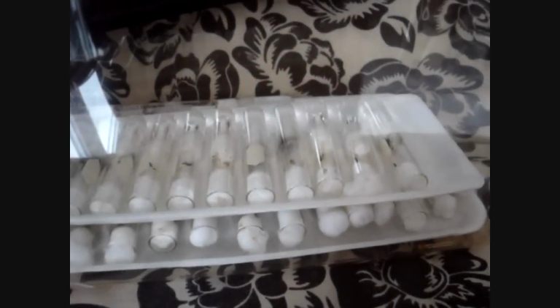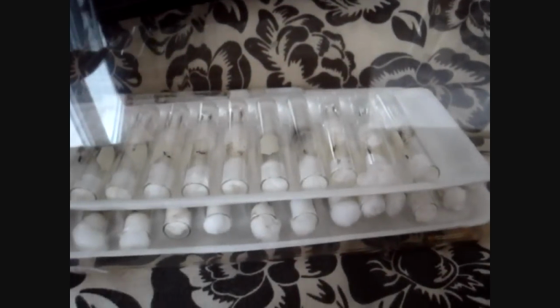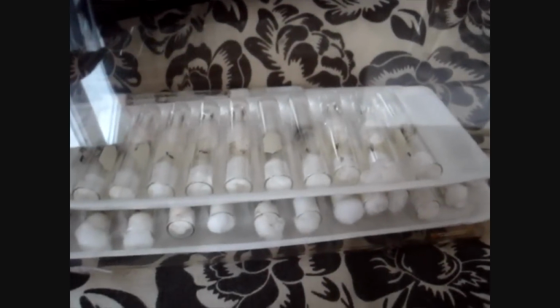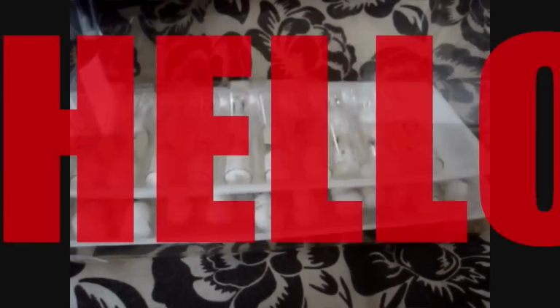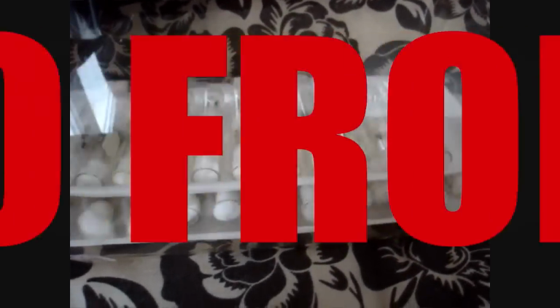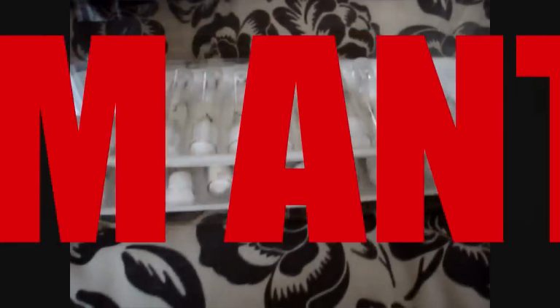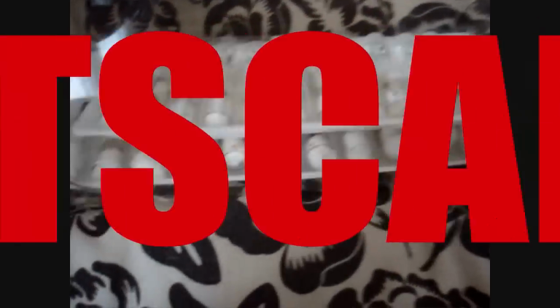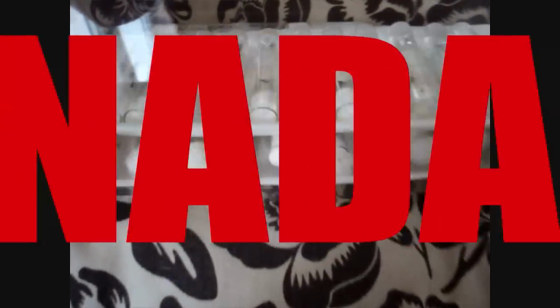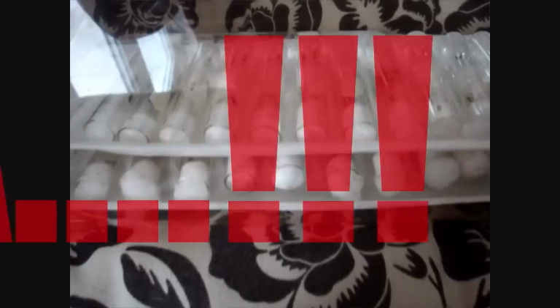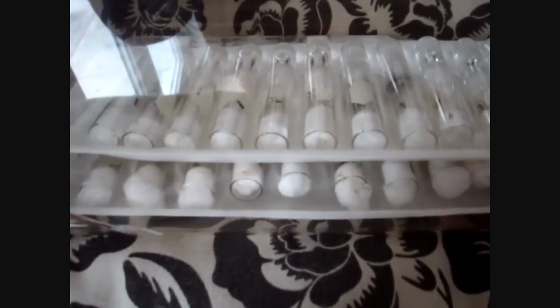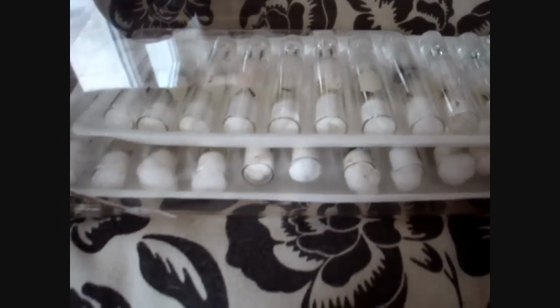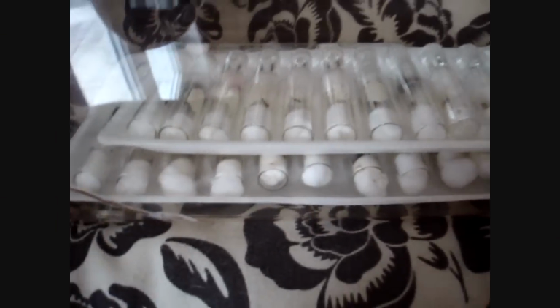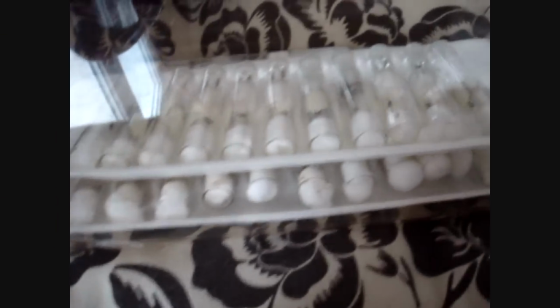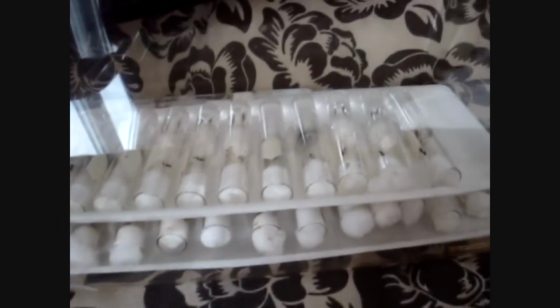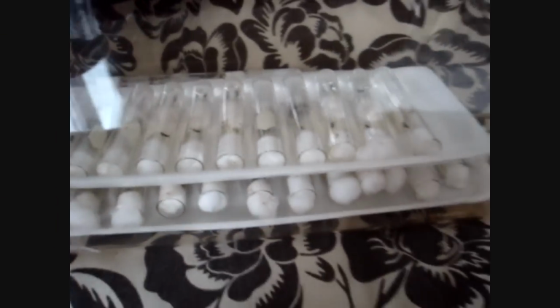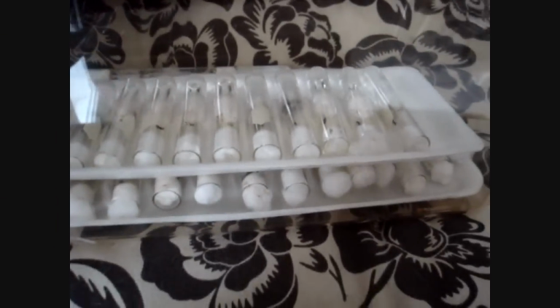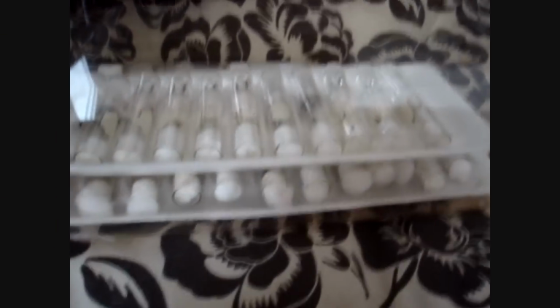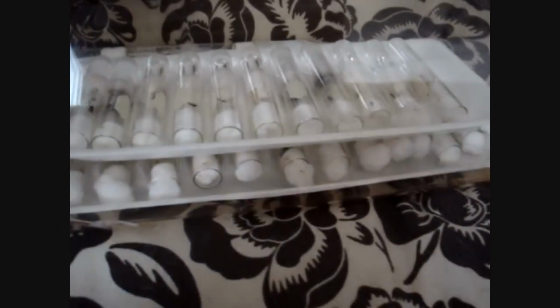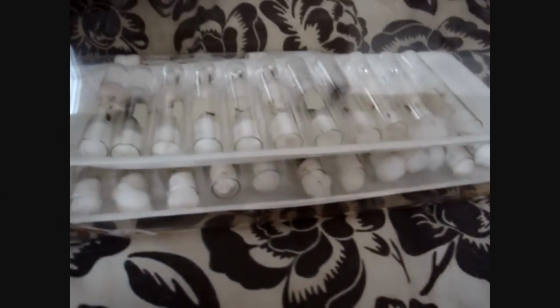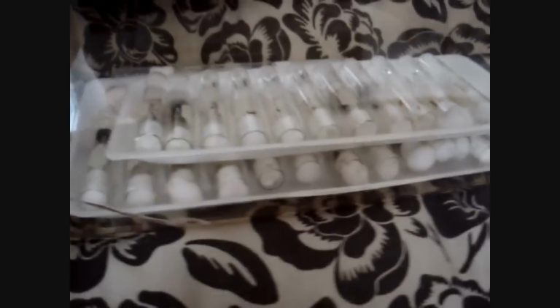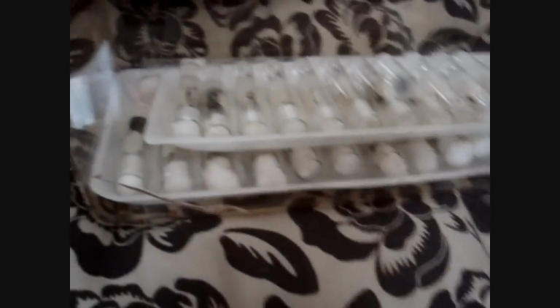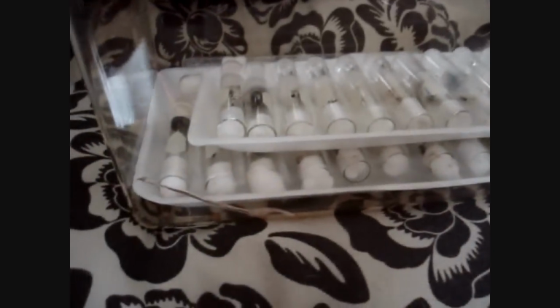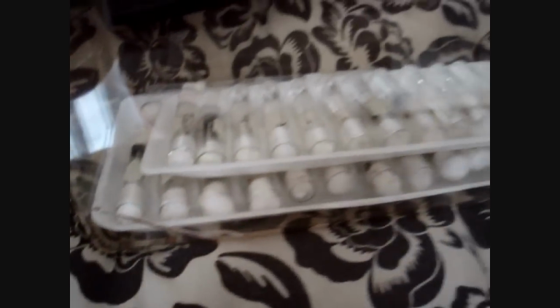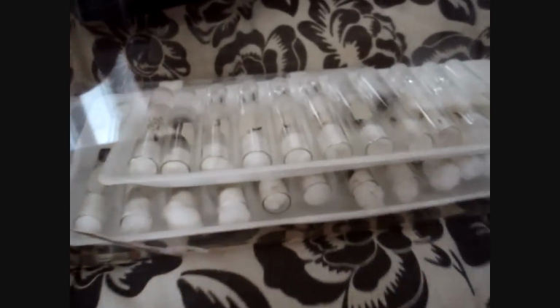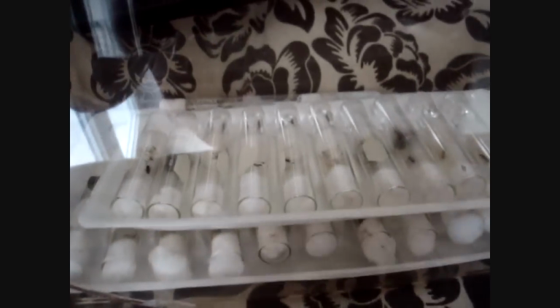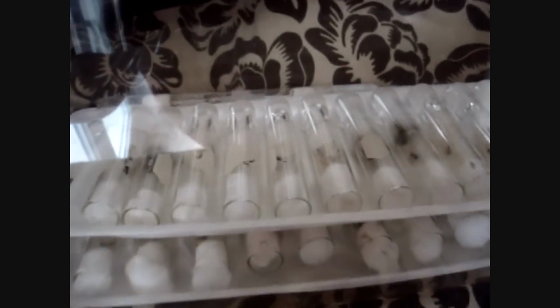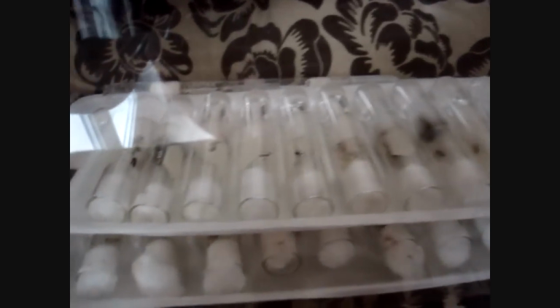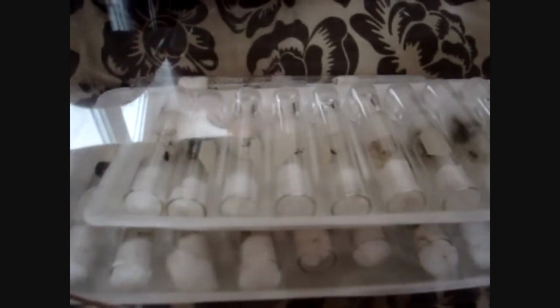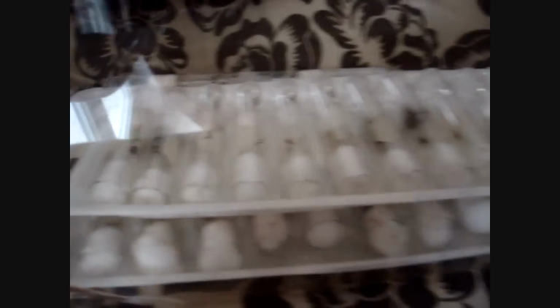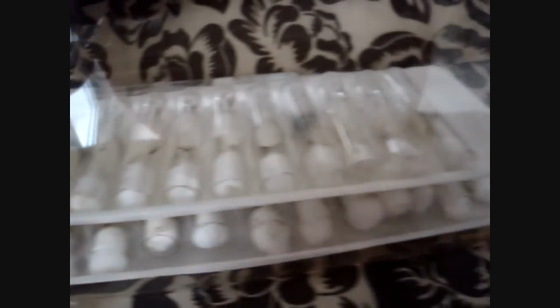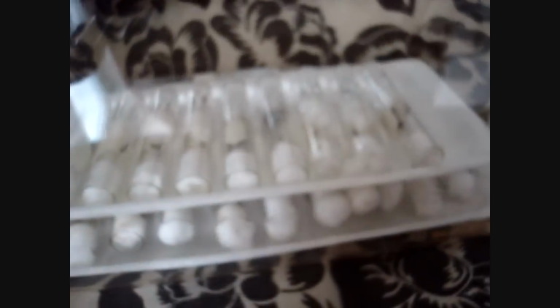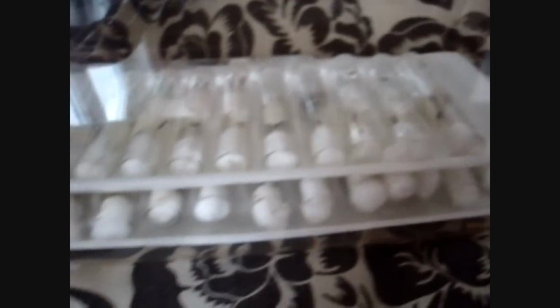Hey guys, what's up? AntsCanada here. As you know, all our ants are hibernating right now, and I wanted to show you guys what hibernating ants look like.